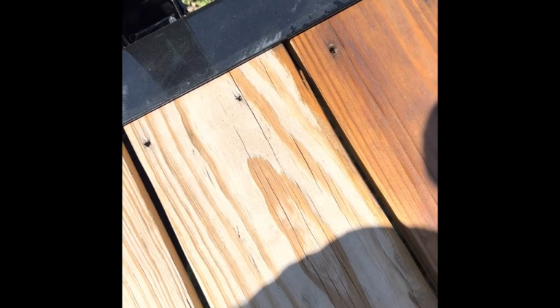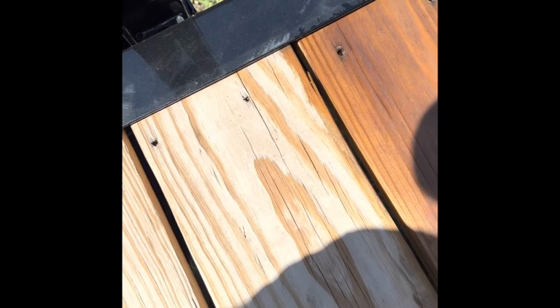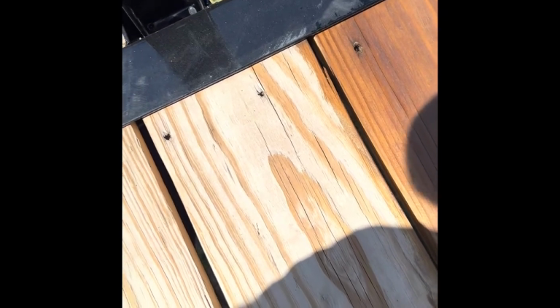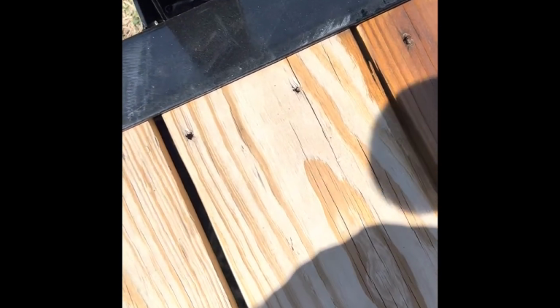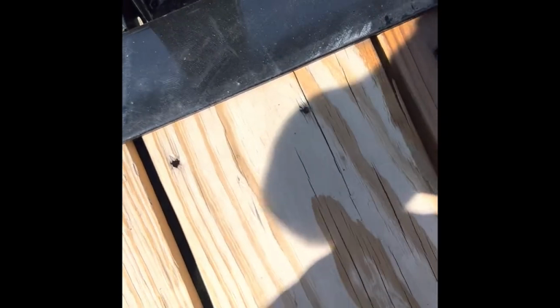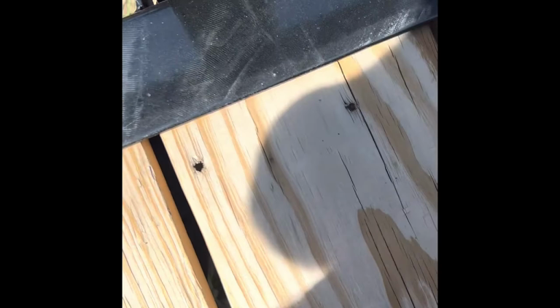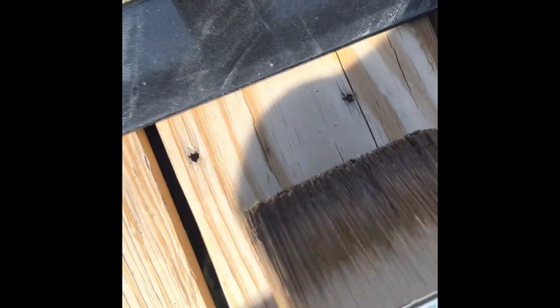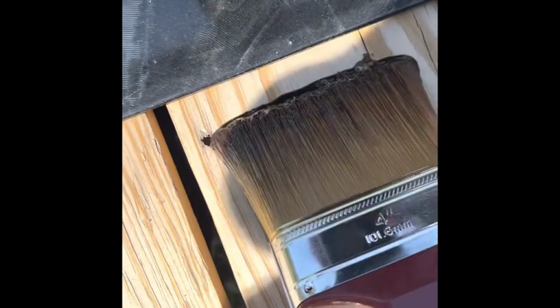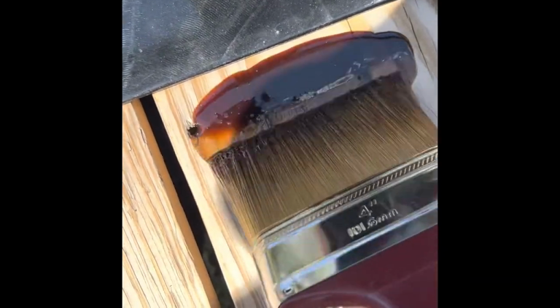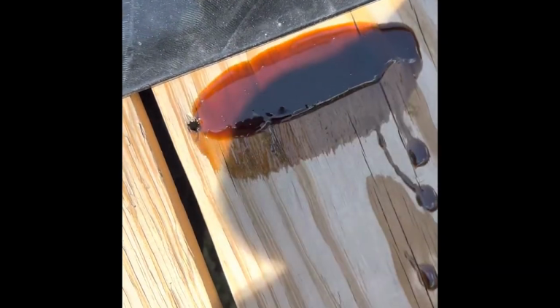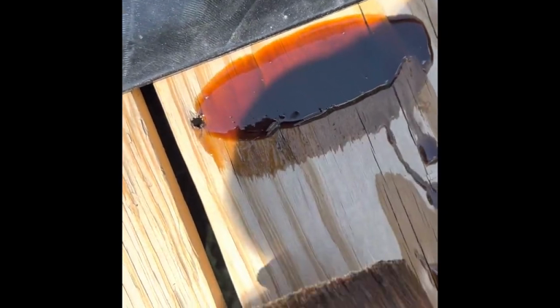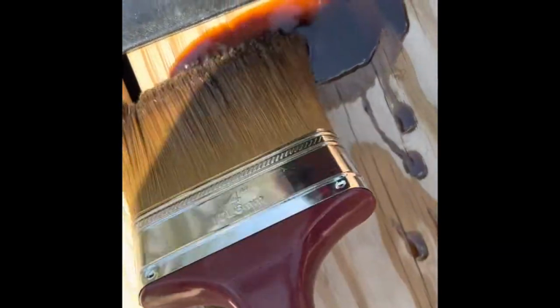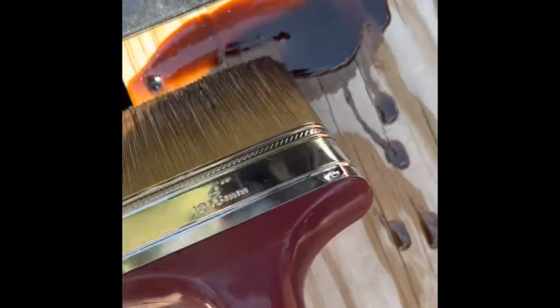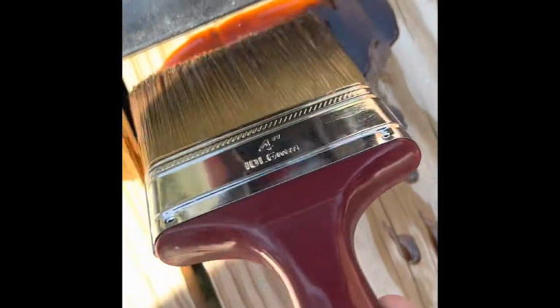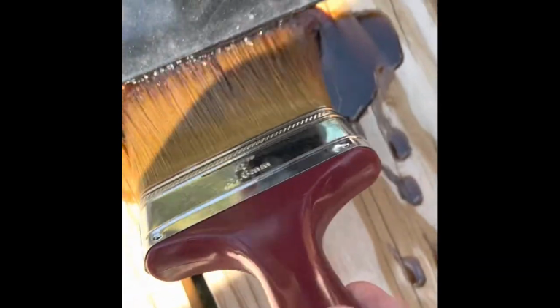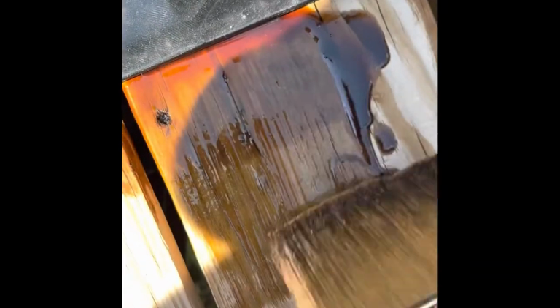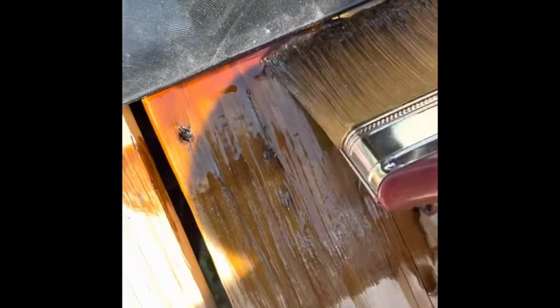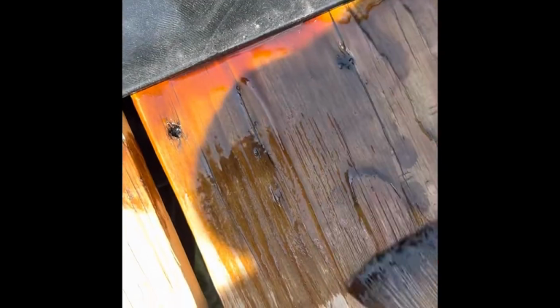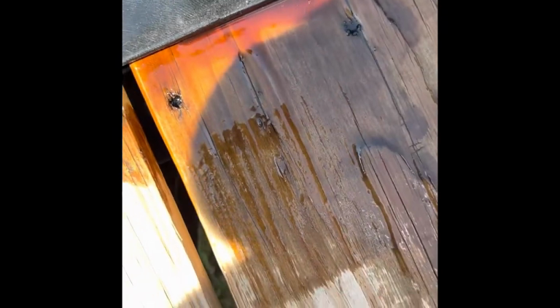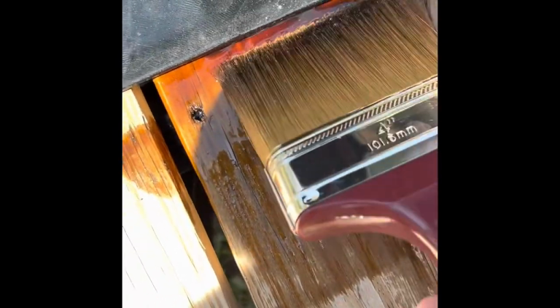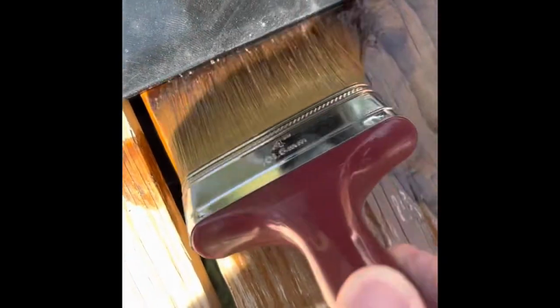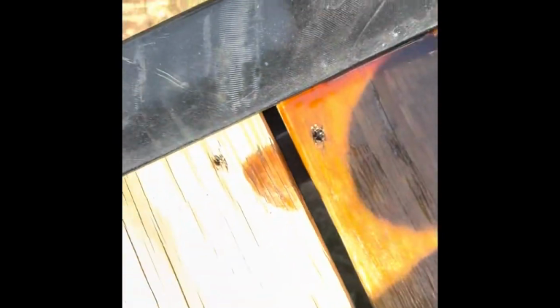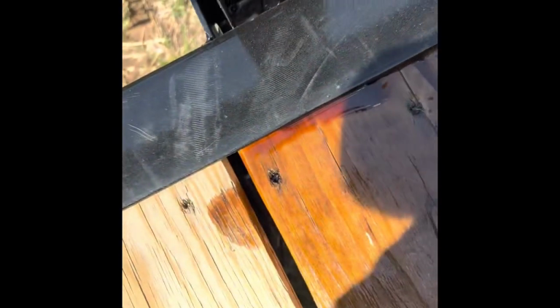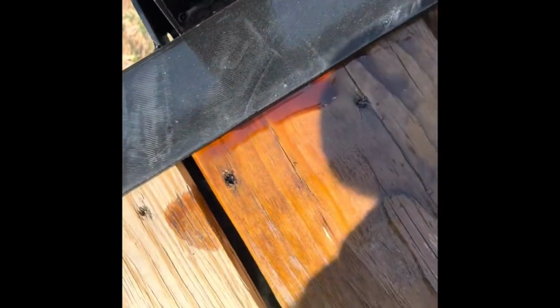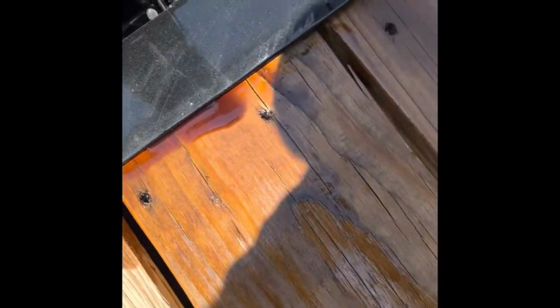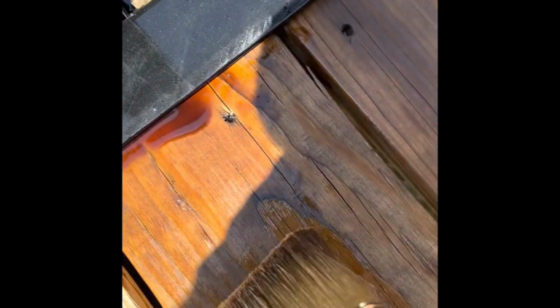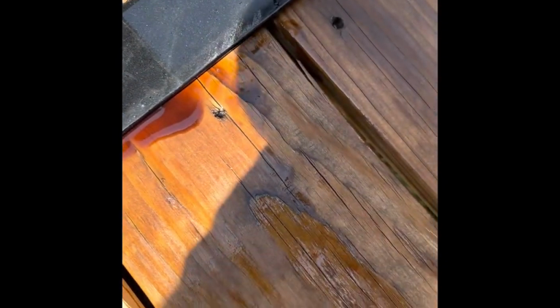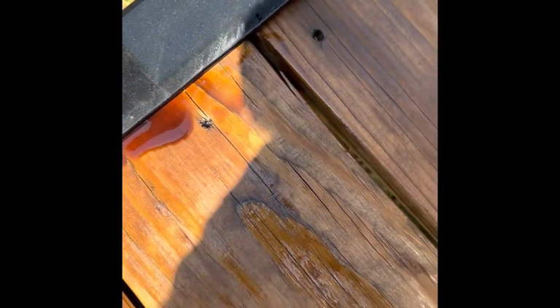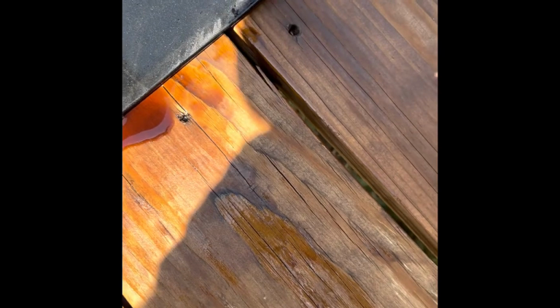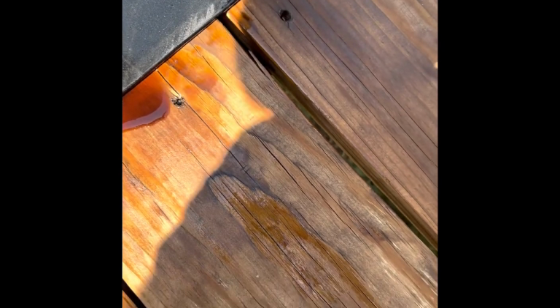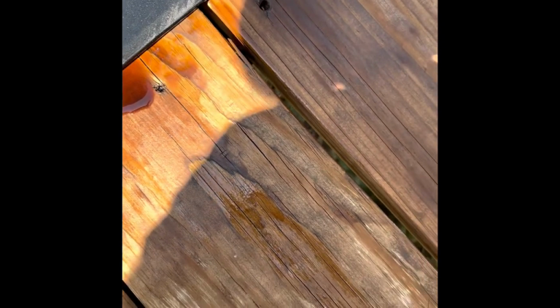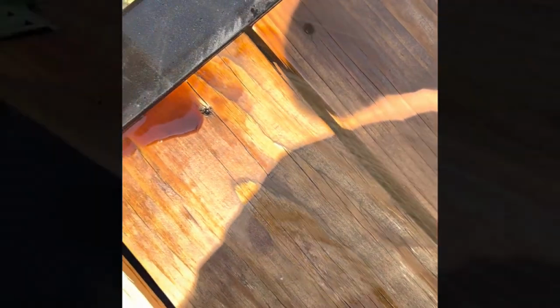Another plus here — all your little screw heads. All that mag chloride on I-70 is not gonna phase those a bit, at least on the tops.